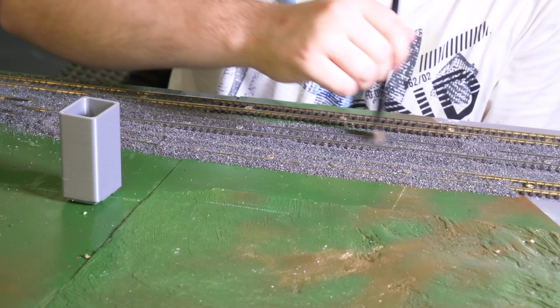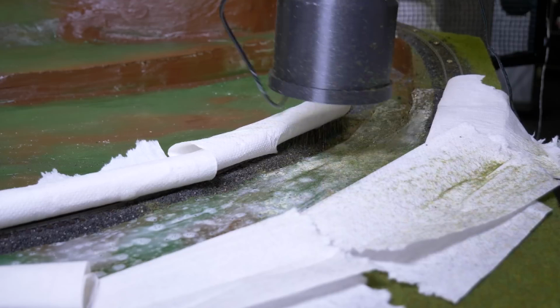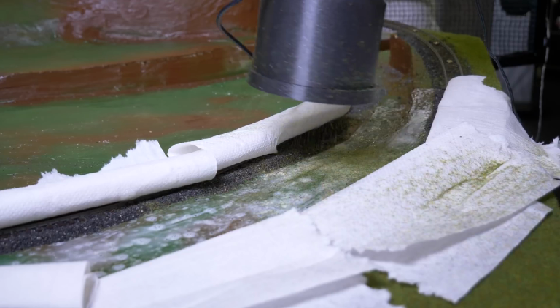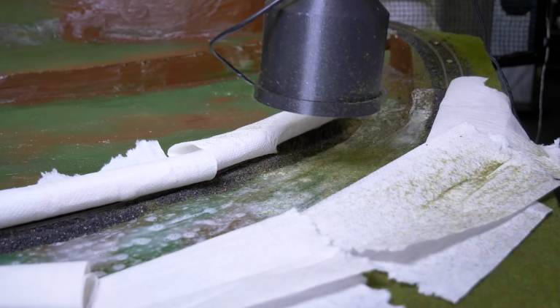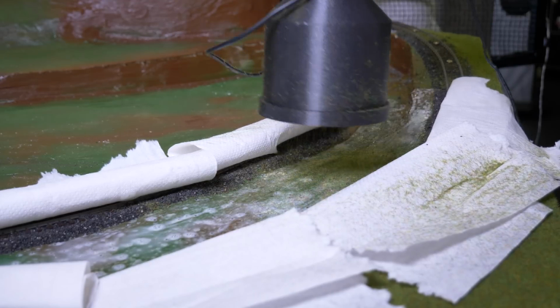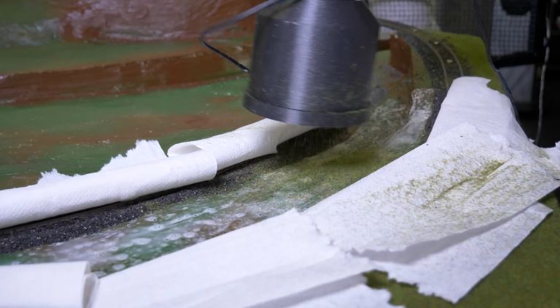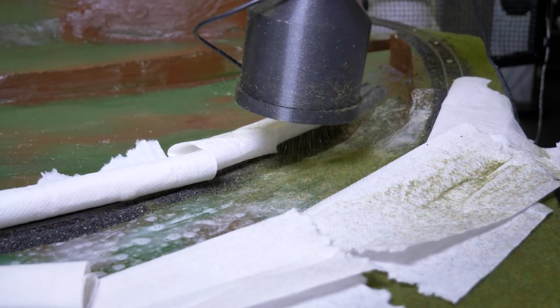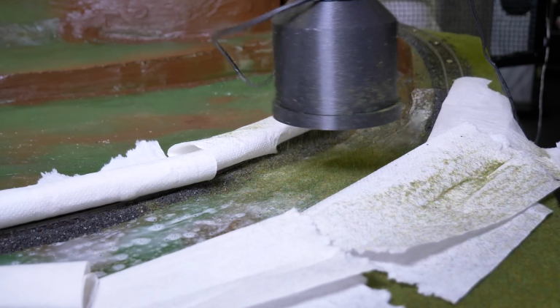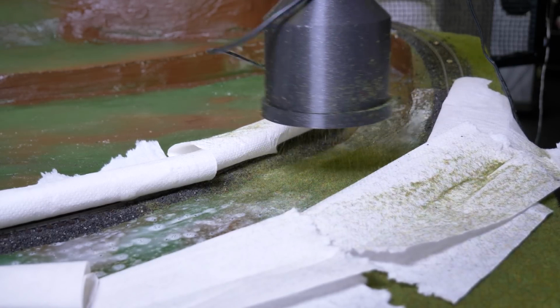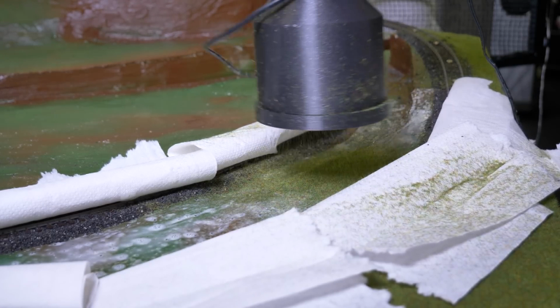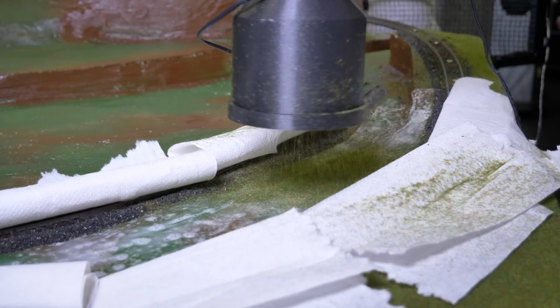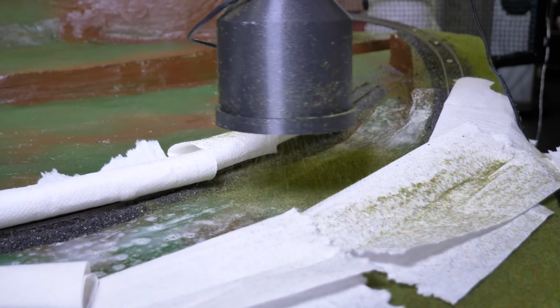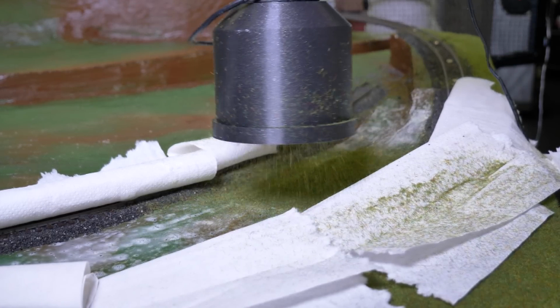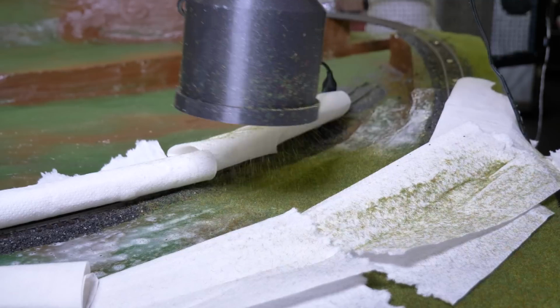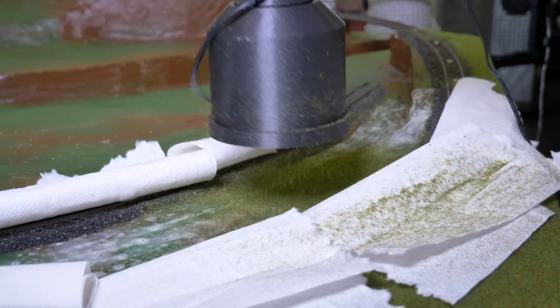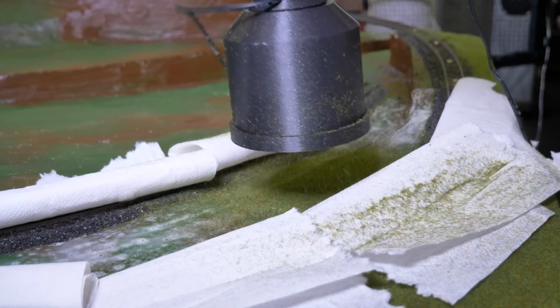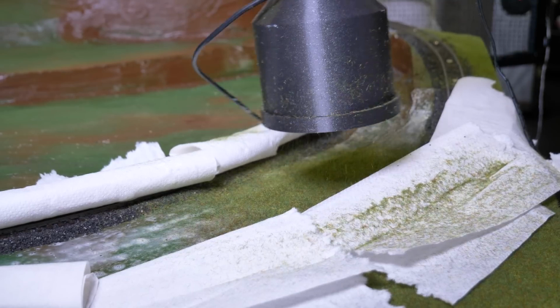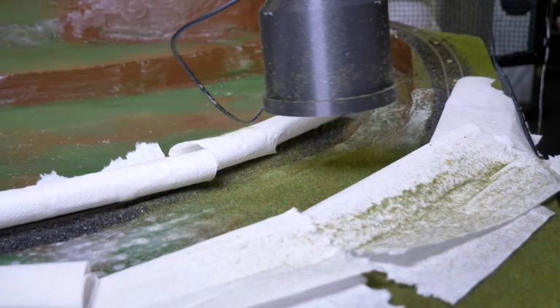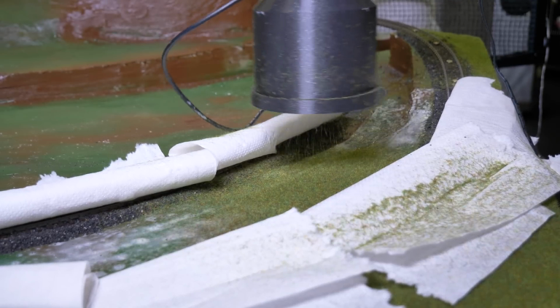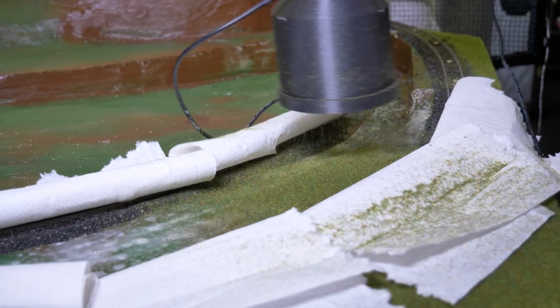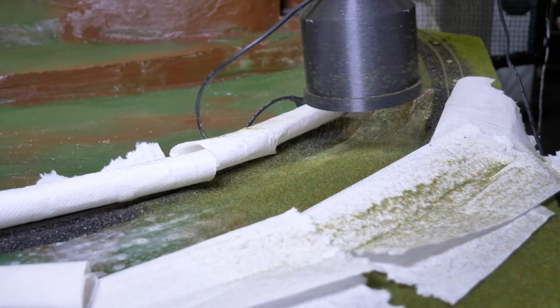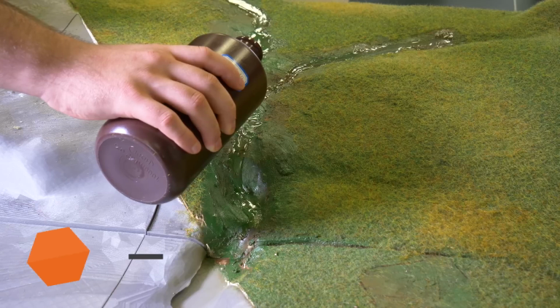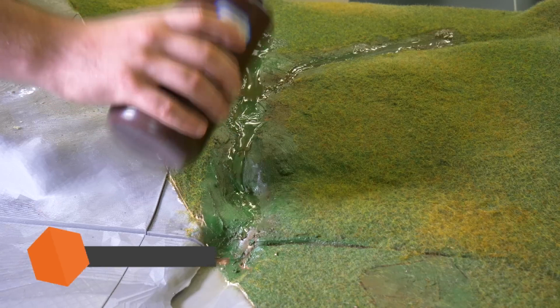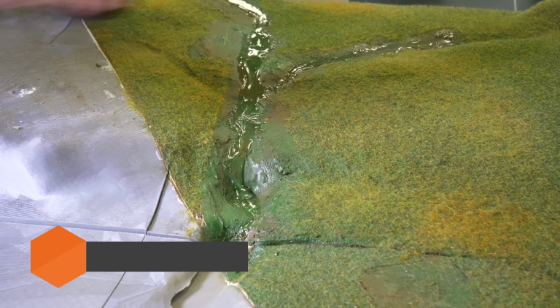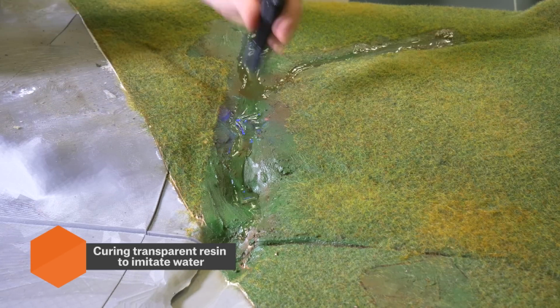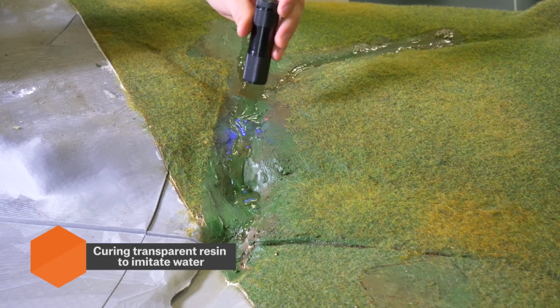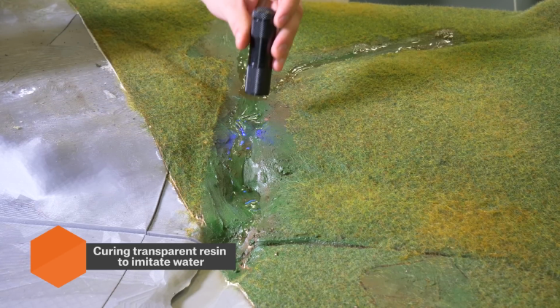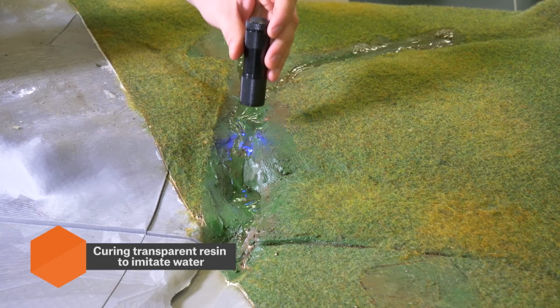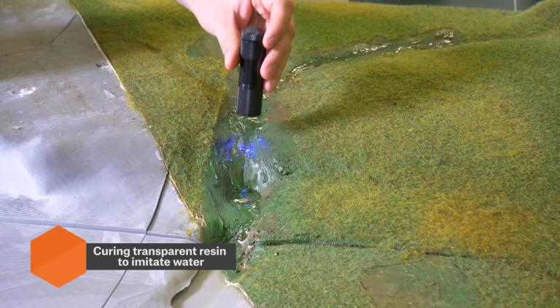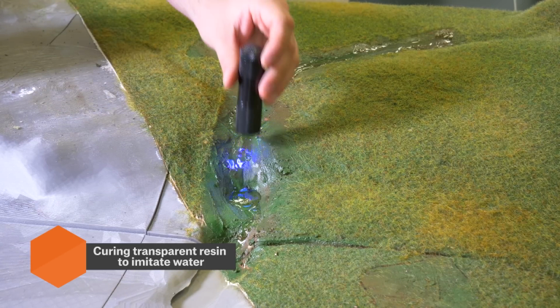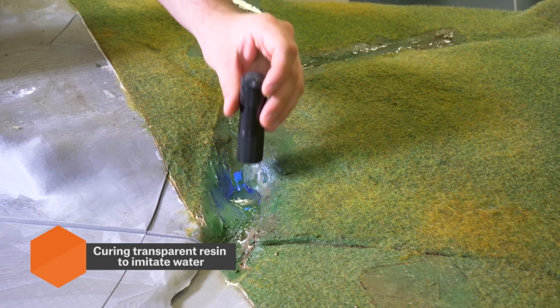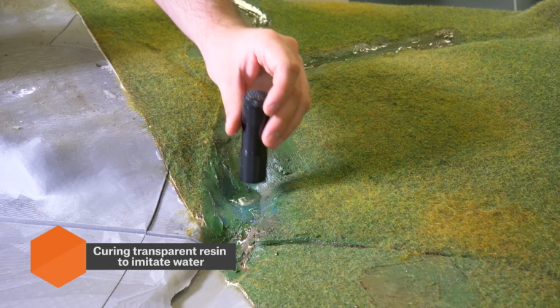Grass was added using our DIY grass applicator, which was described in the previous videos. The running water effect was achieved with clear resin and a UV light.